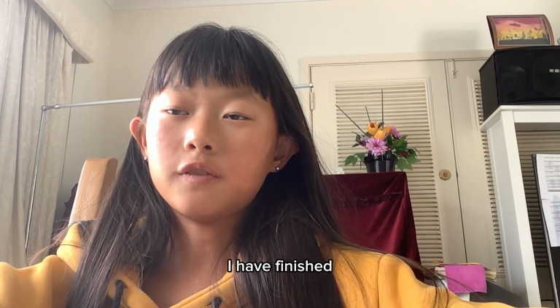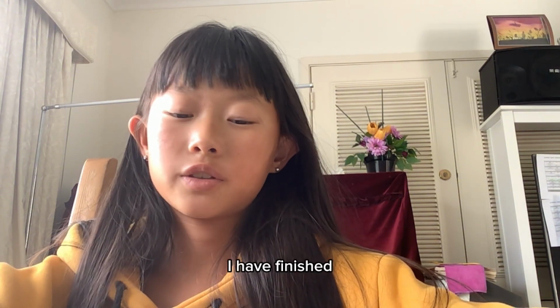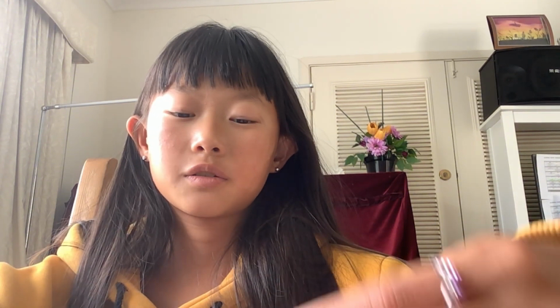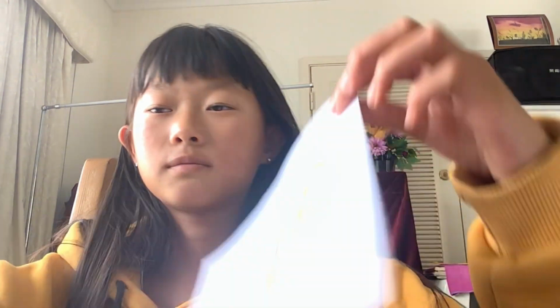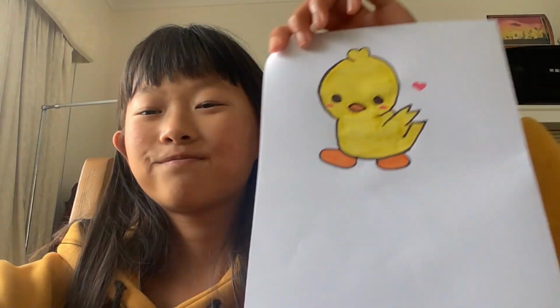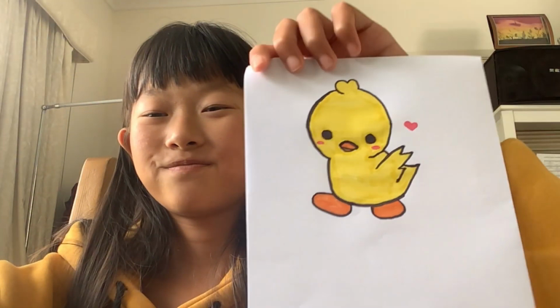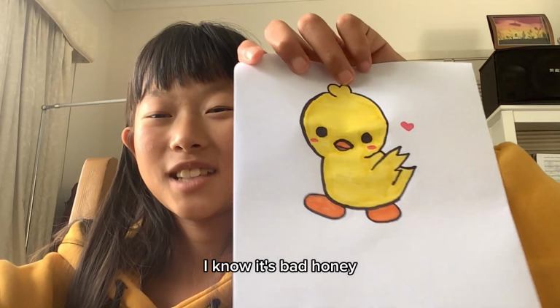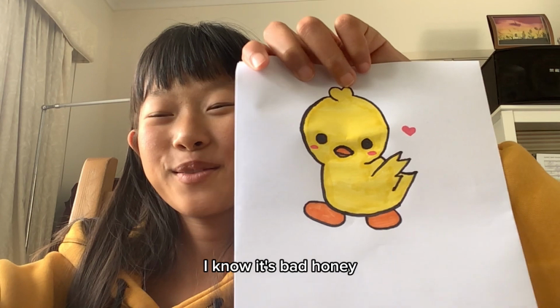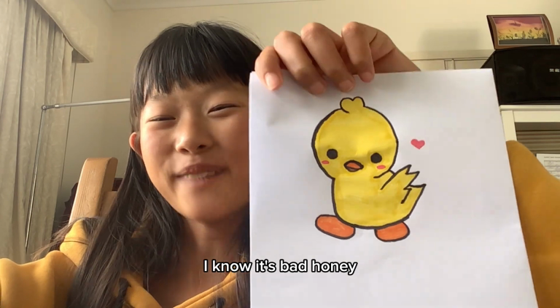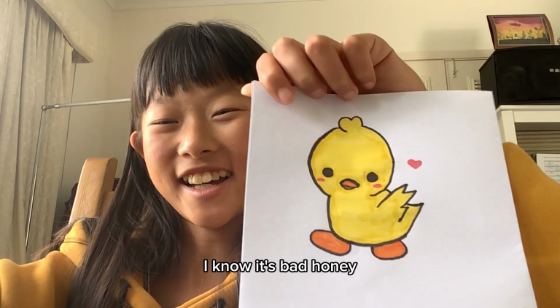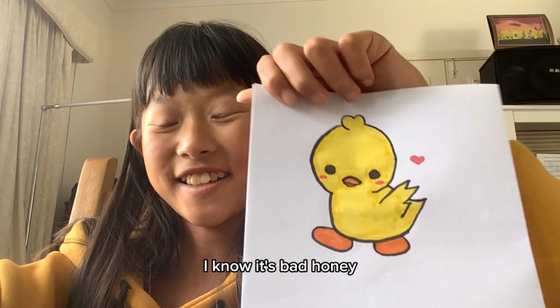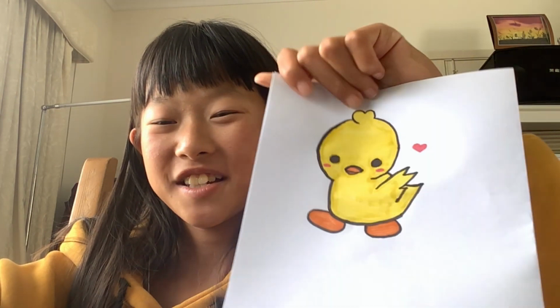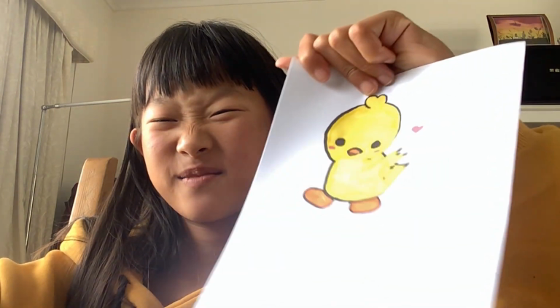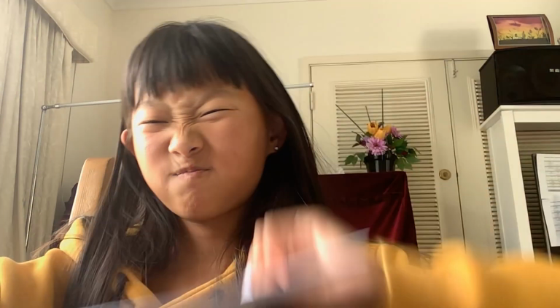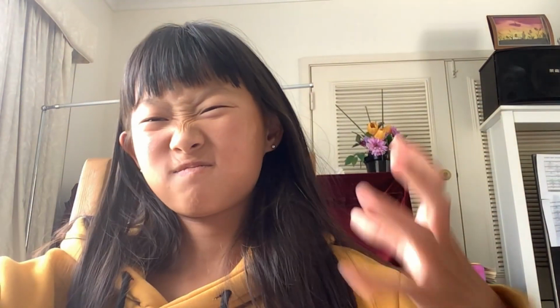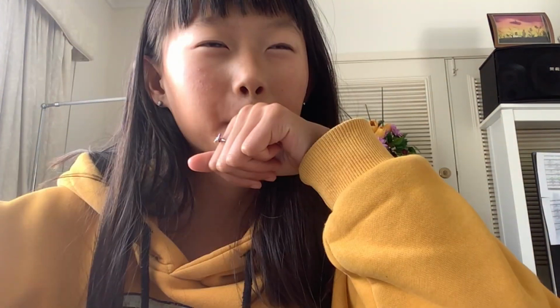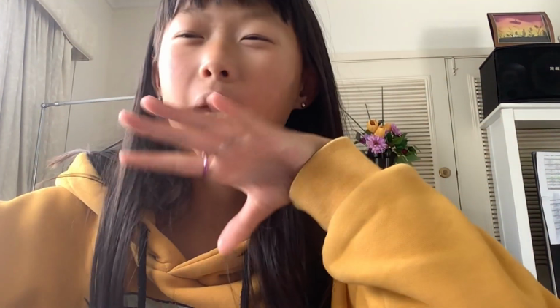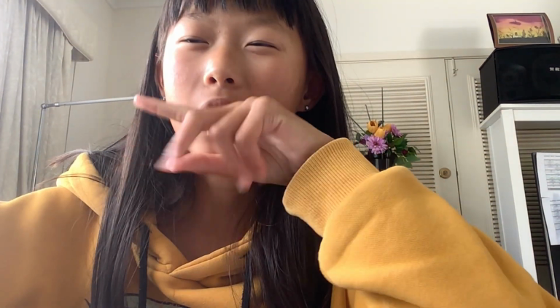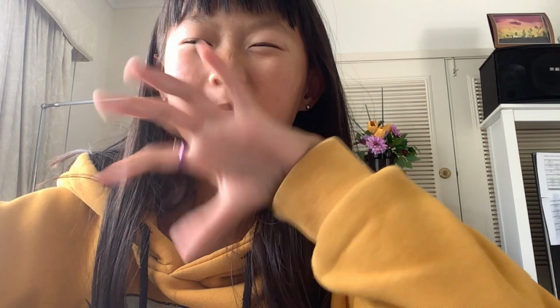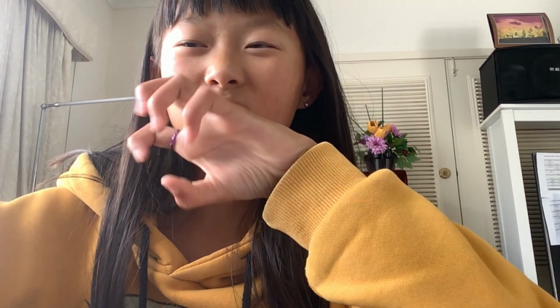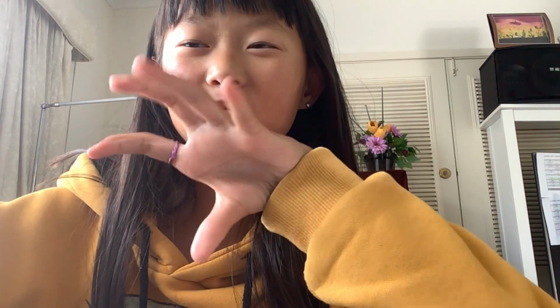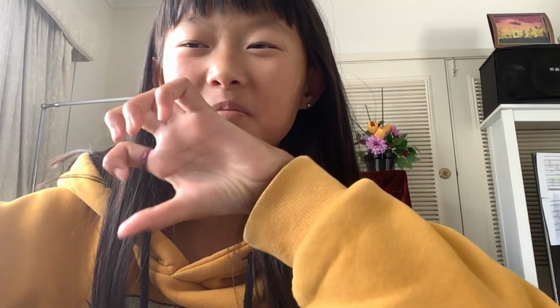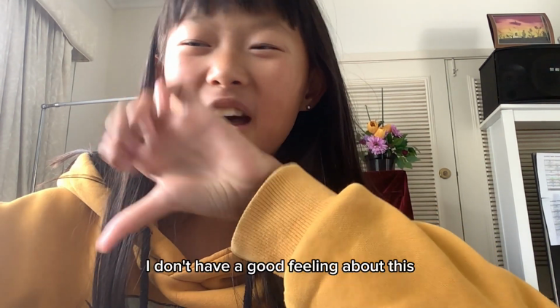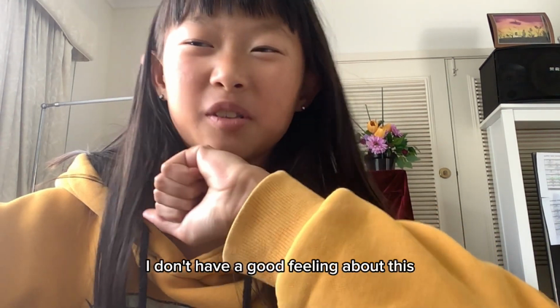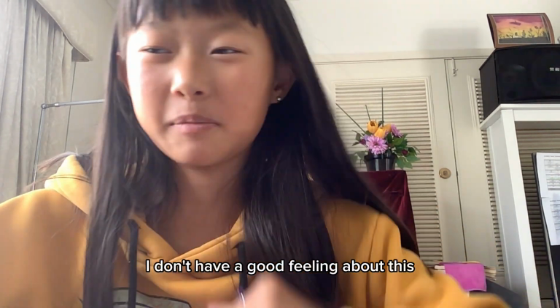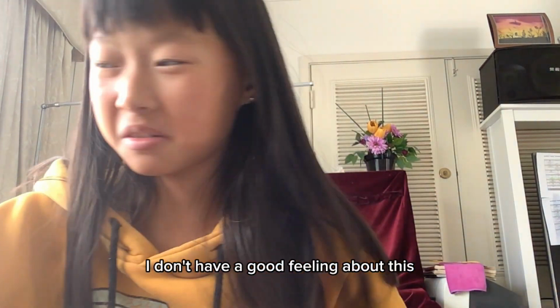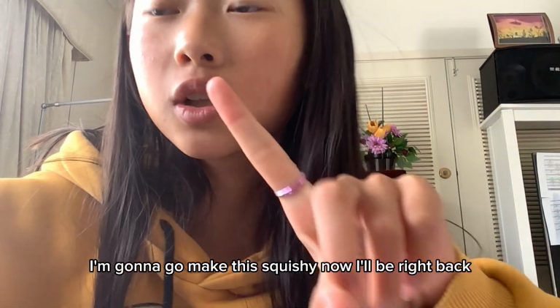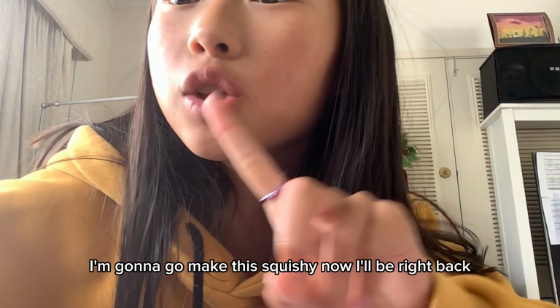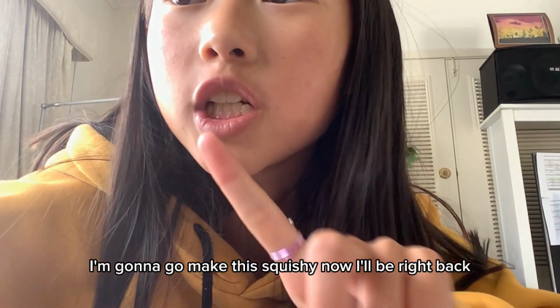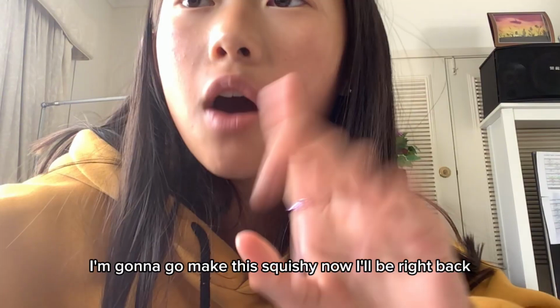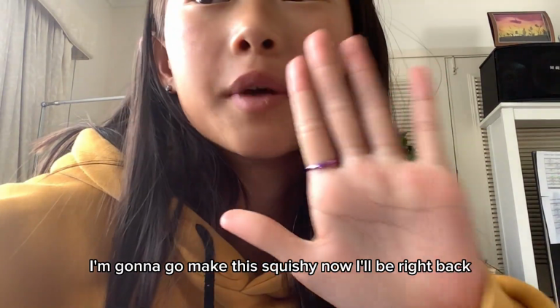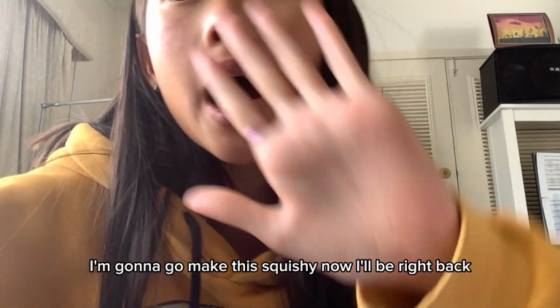Finished. I know it's bad, honey. I don't have a good feeling about this. I'm gonna go make this squishy now. I'll be right back.